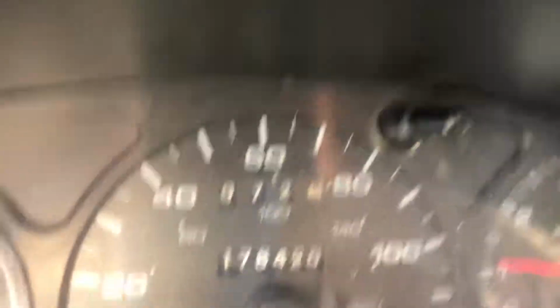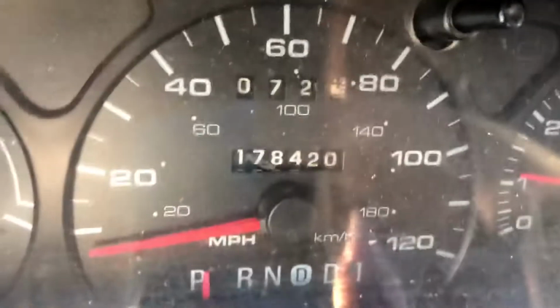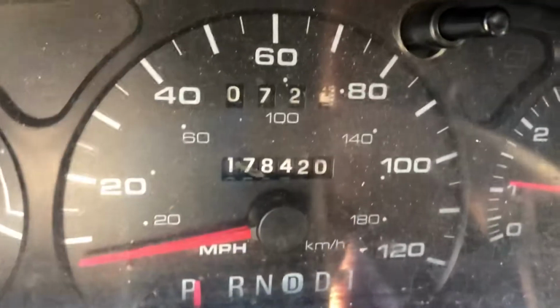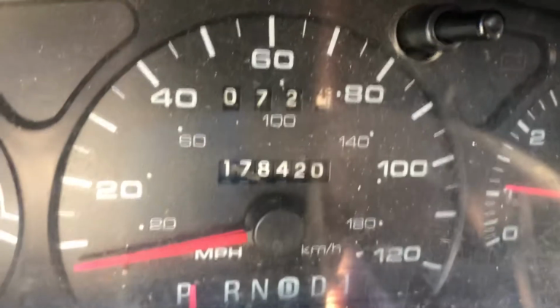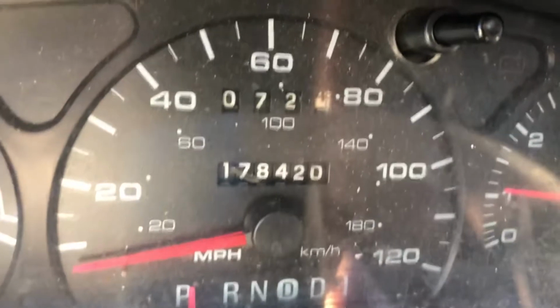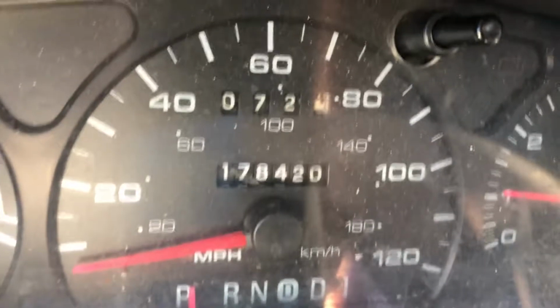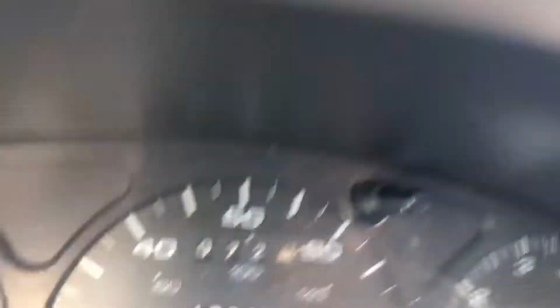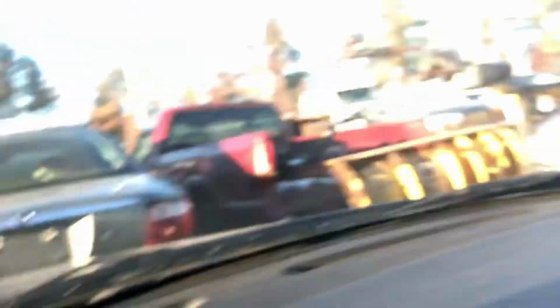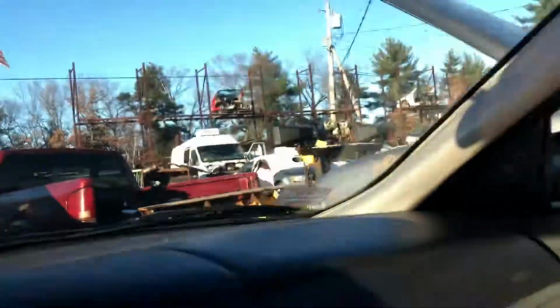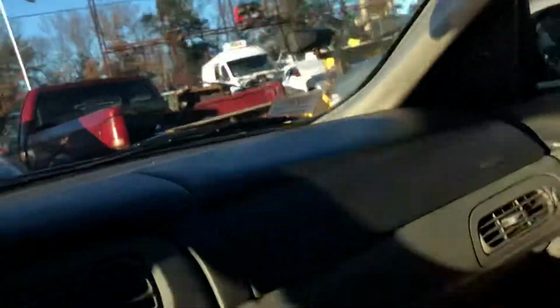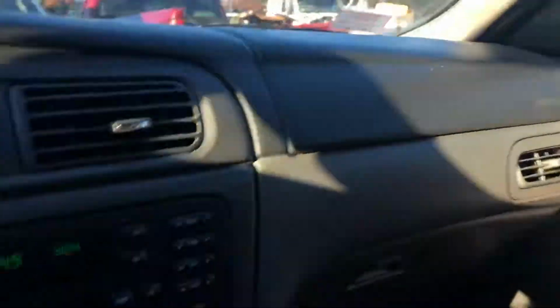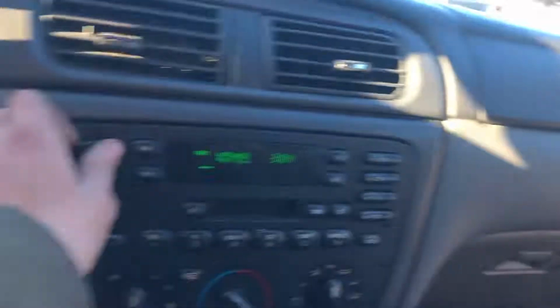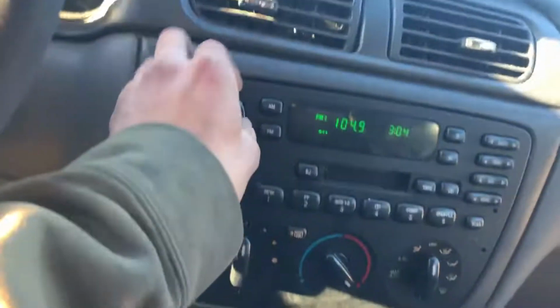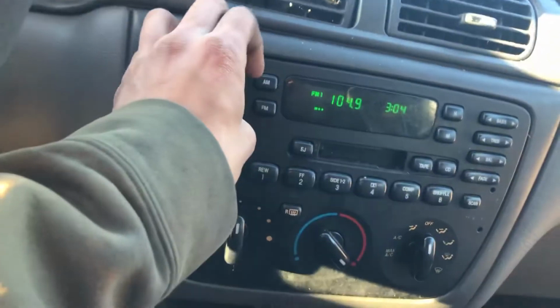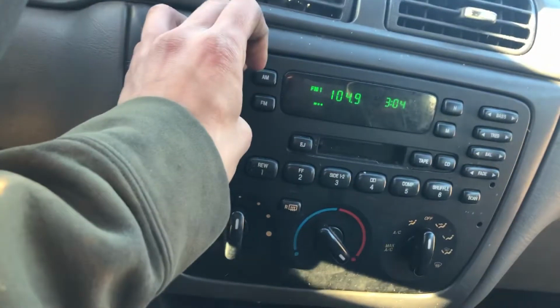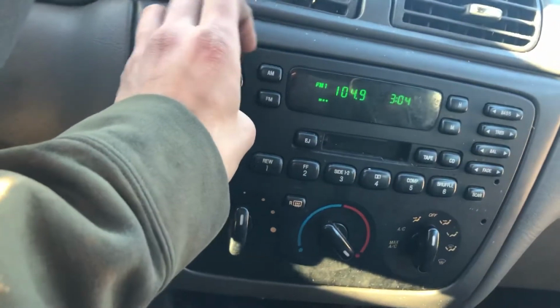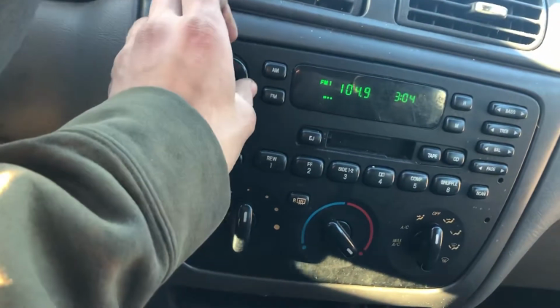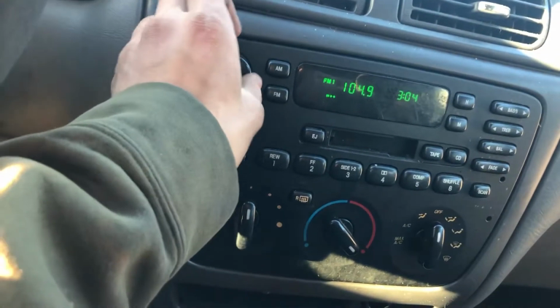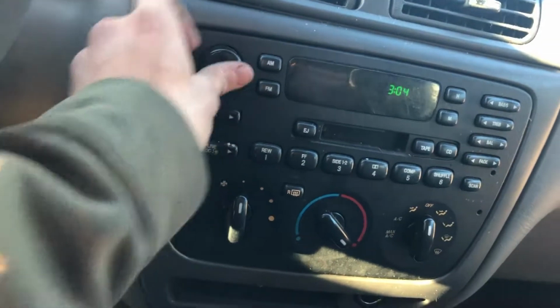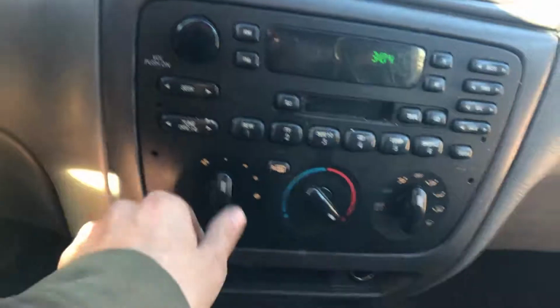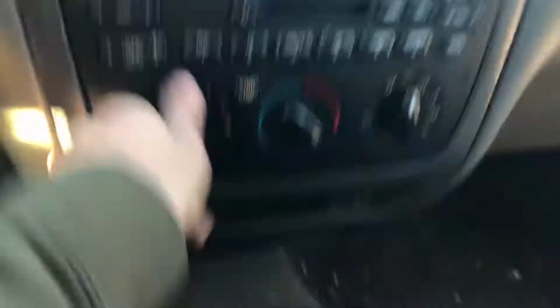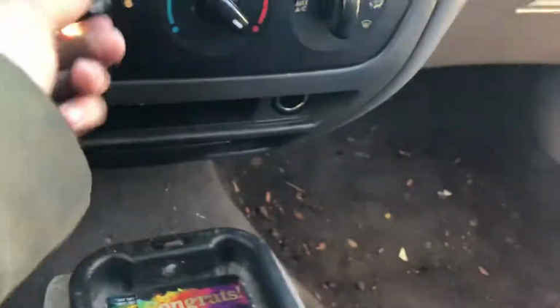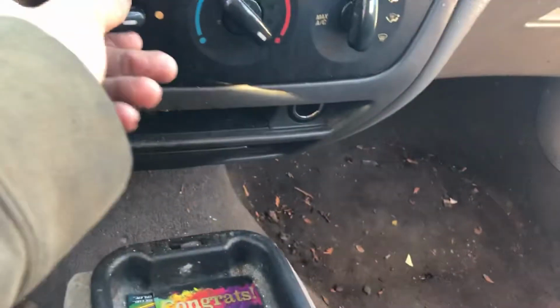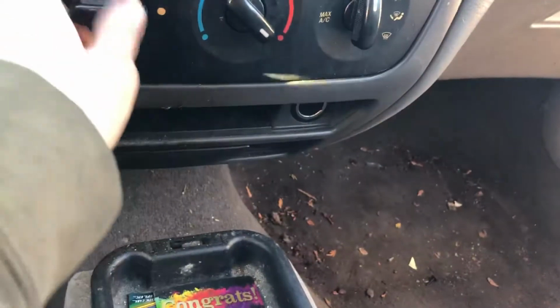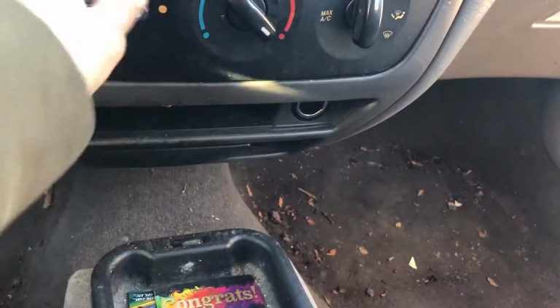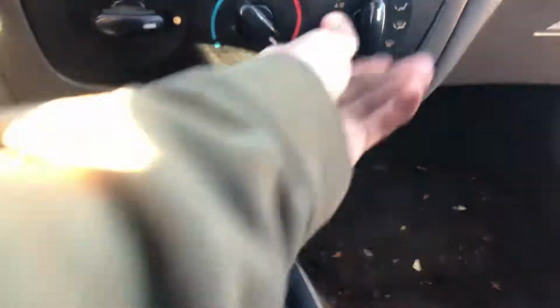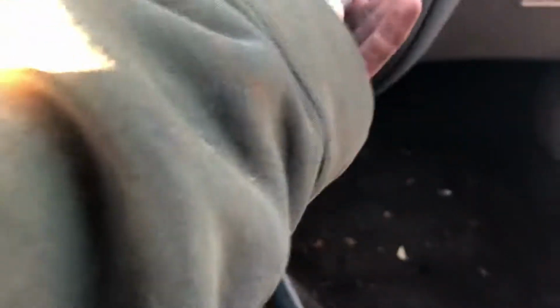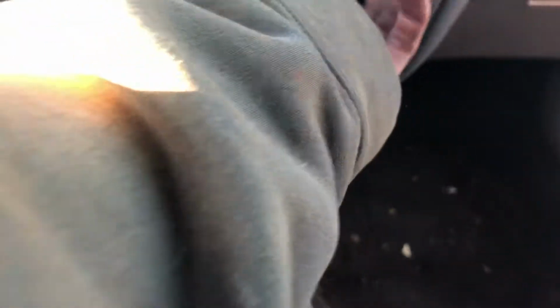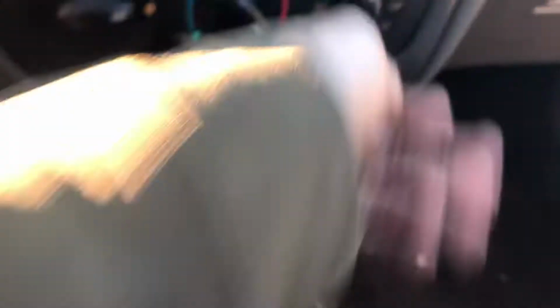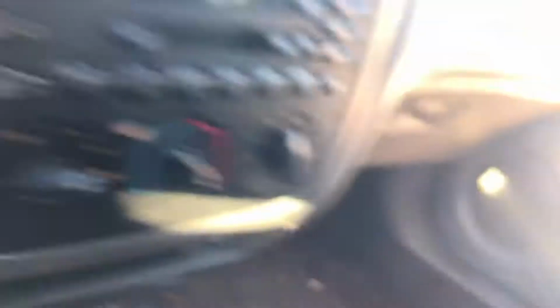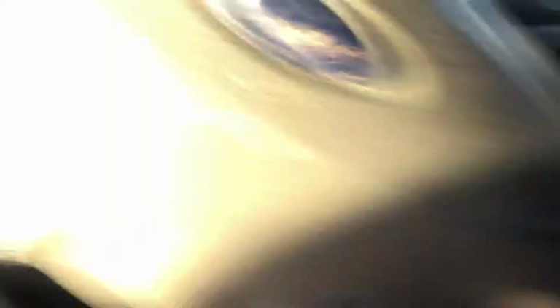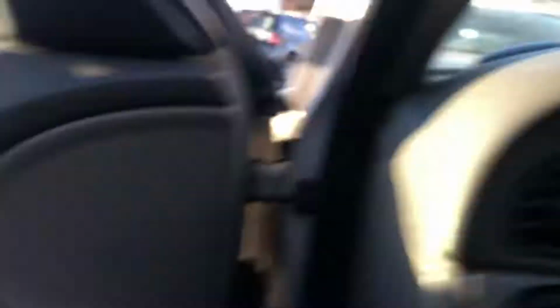178,000 miles. Radio works, heat and AC works.